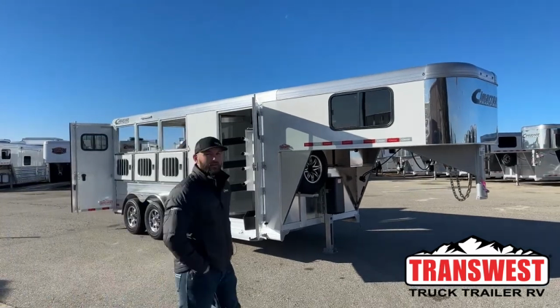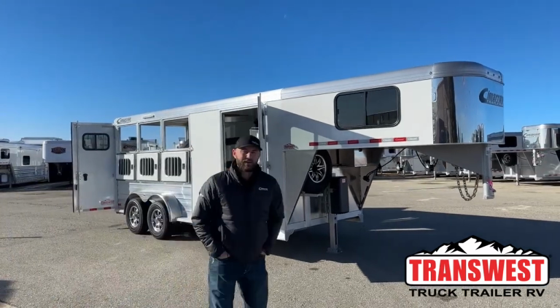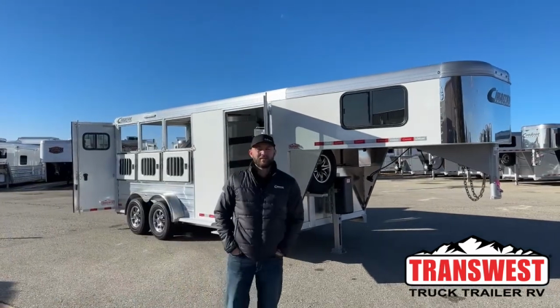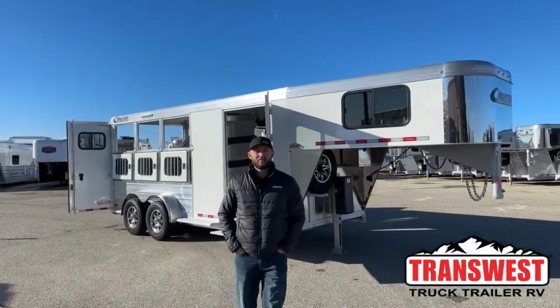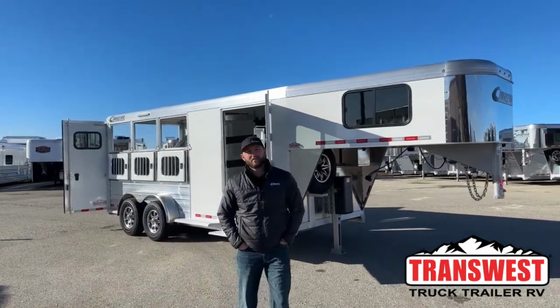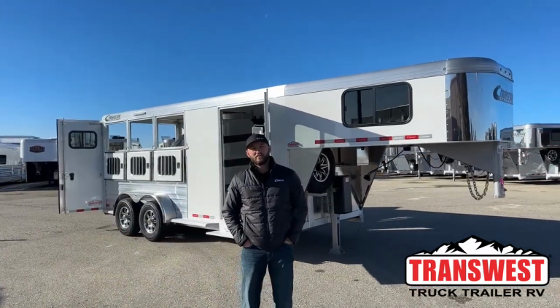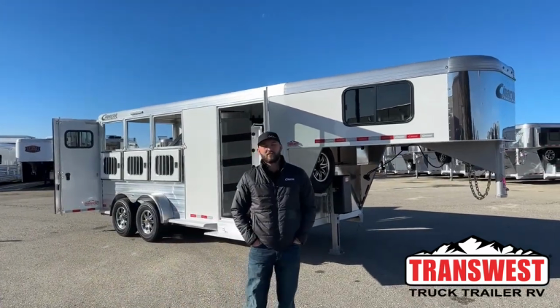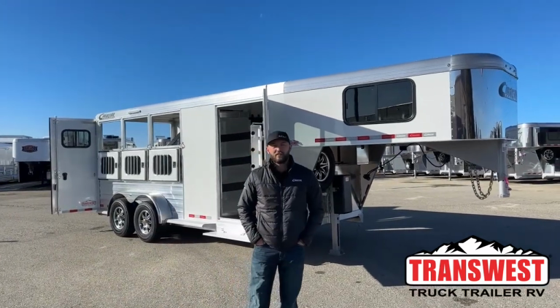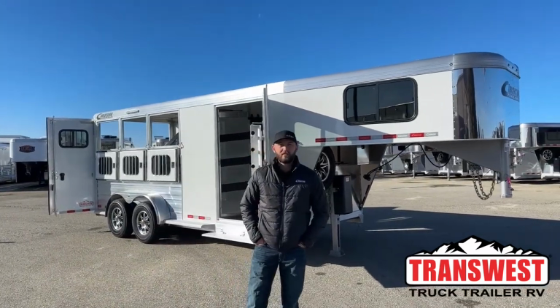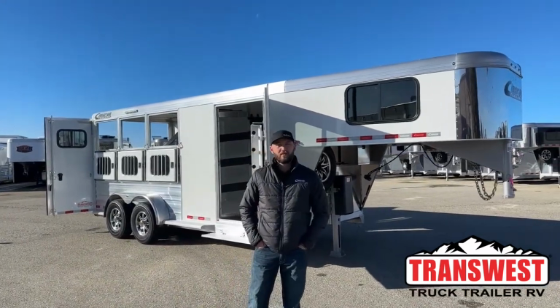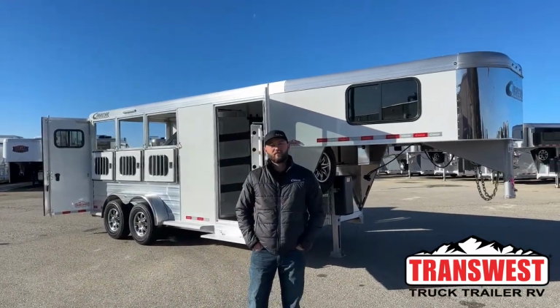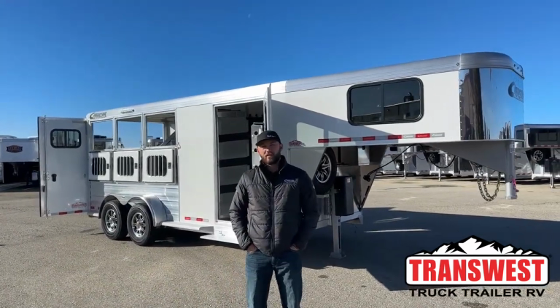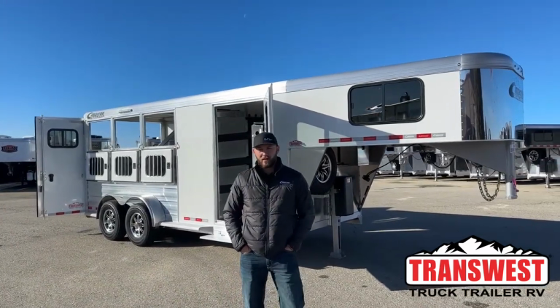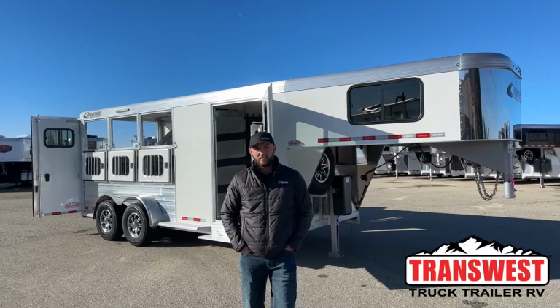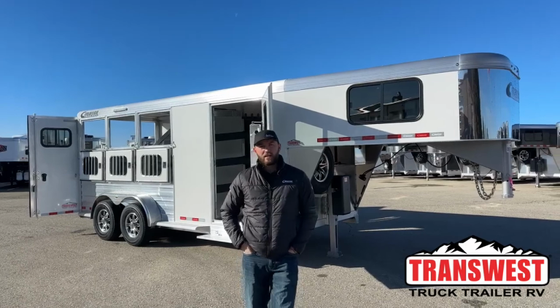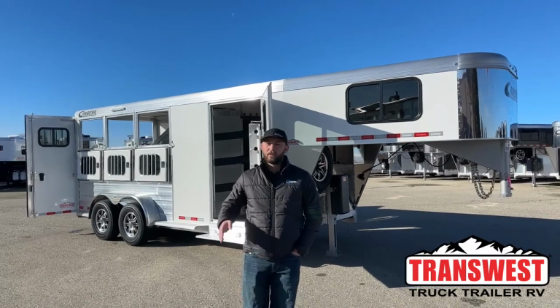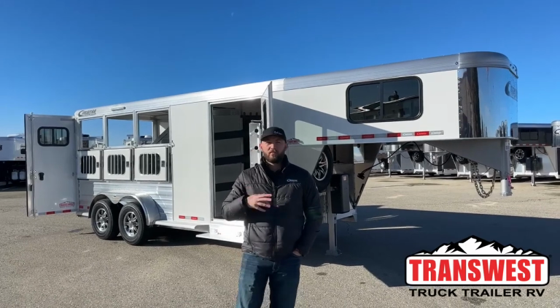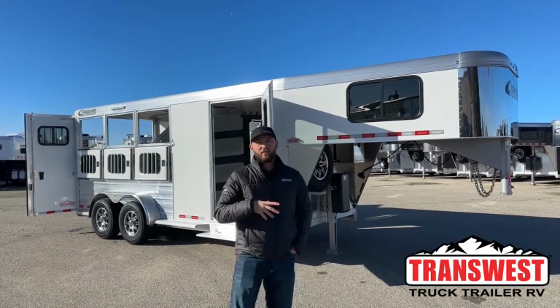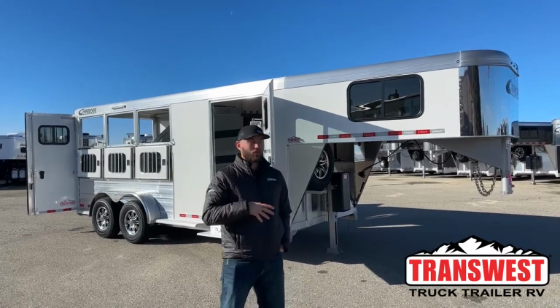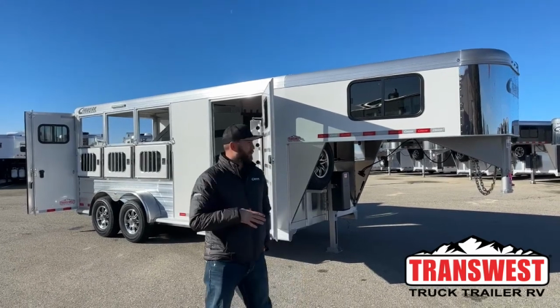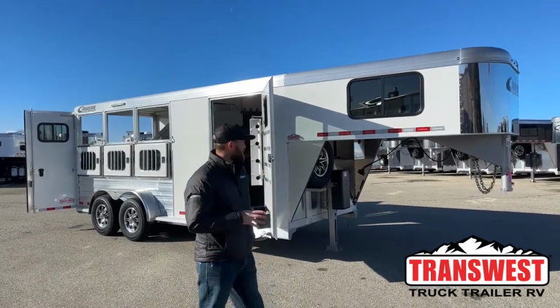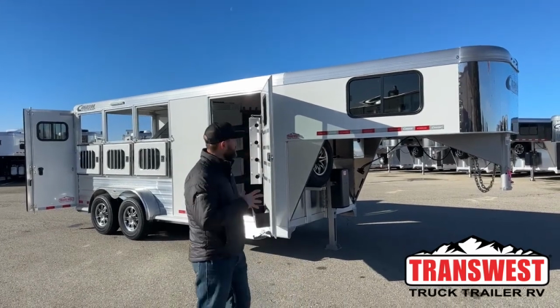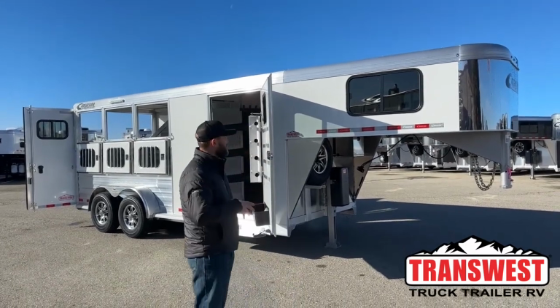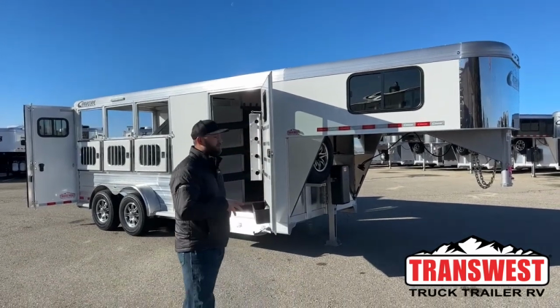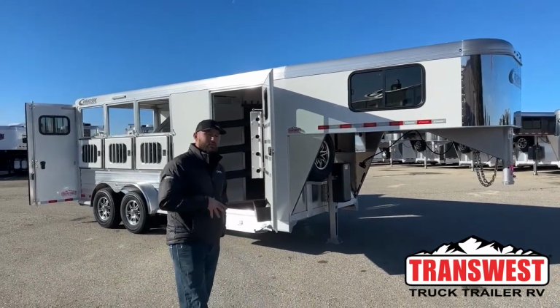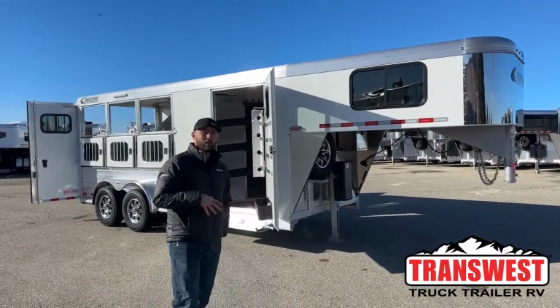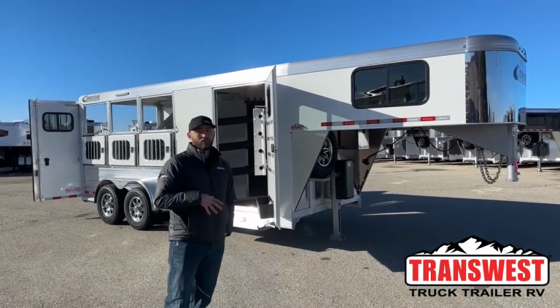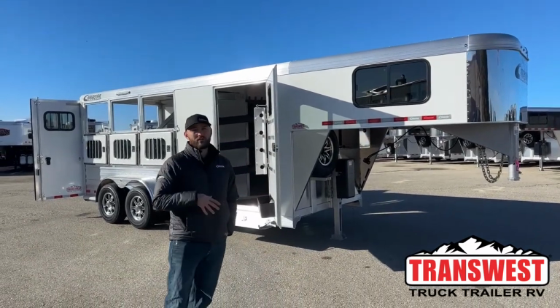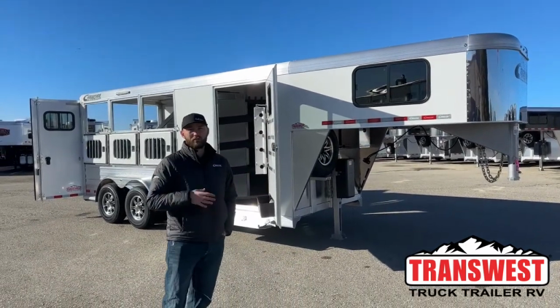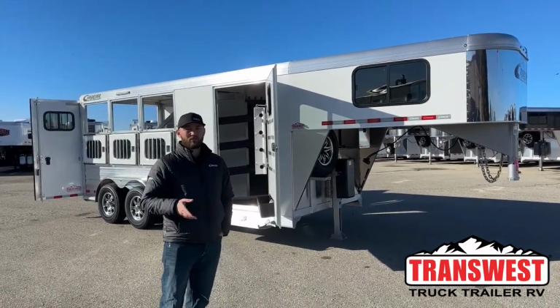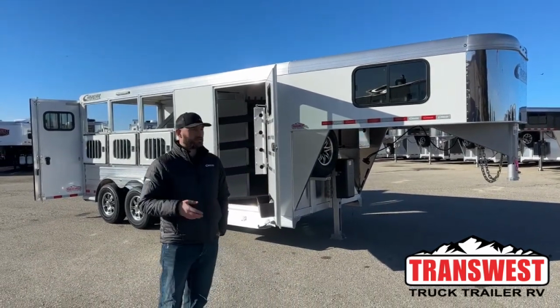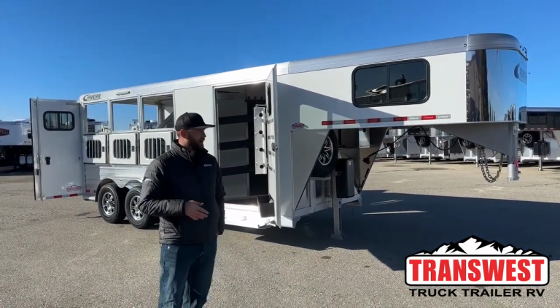Hi, I'm Tanner with TransWest Truck Trailer RV here in Frederick, Colorado. Today we're going to go over a new inventory unit. This is a 2024 Cimarron Northstar 3-horse Gooseneck.